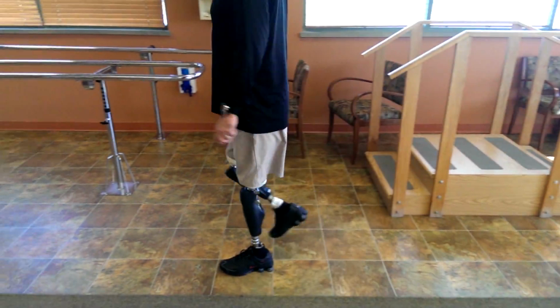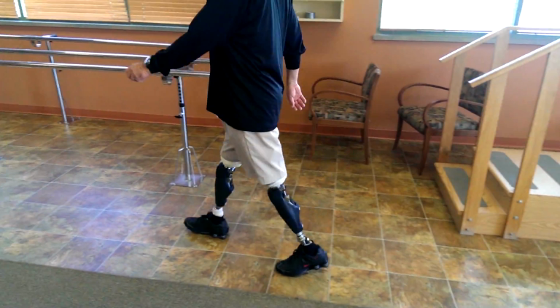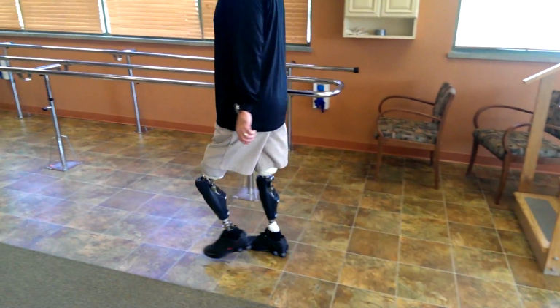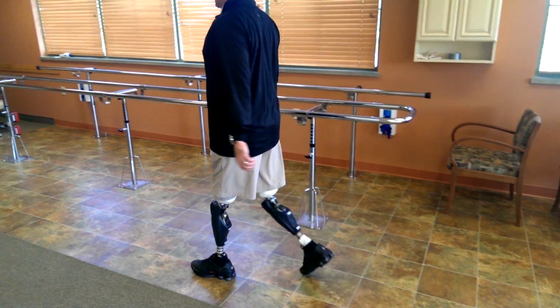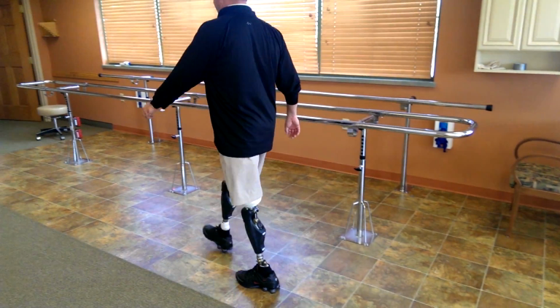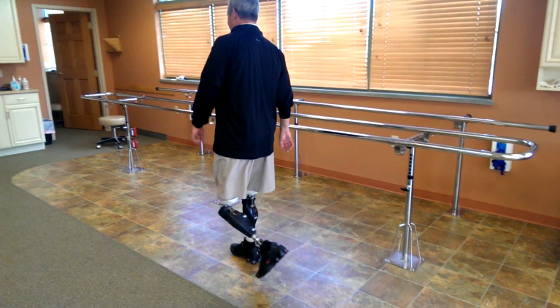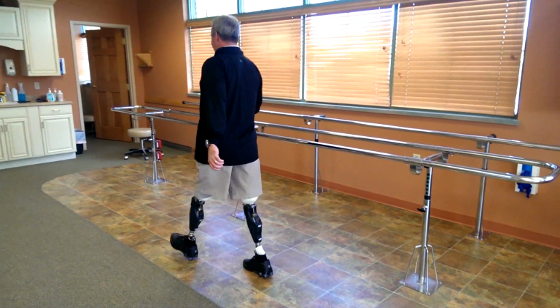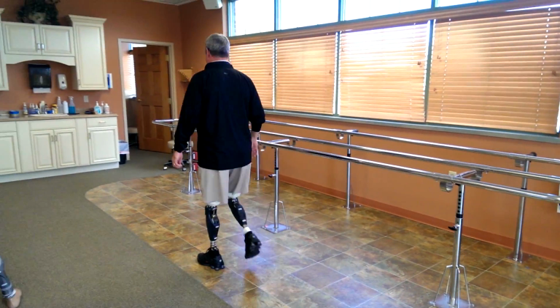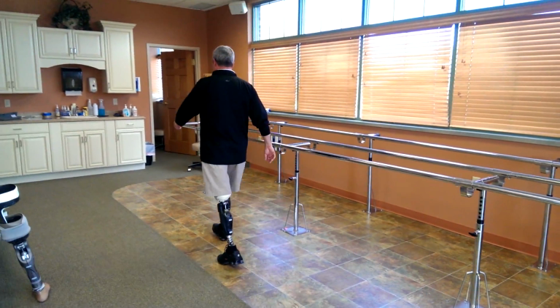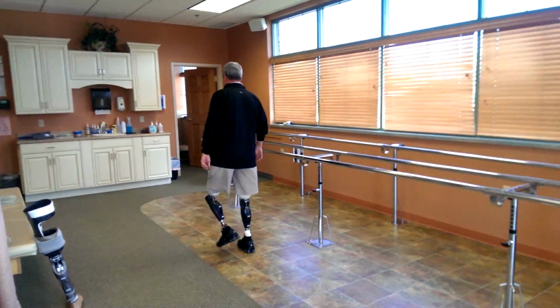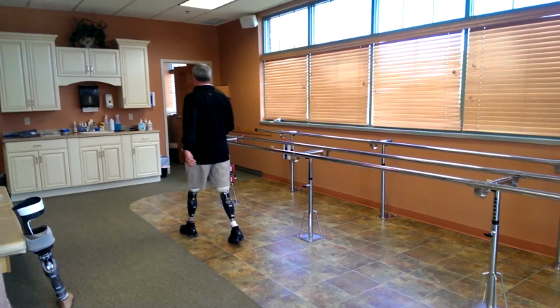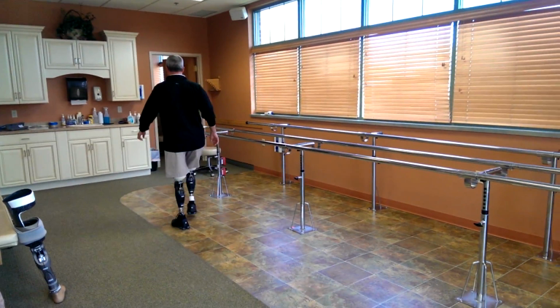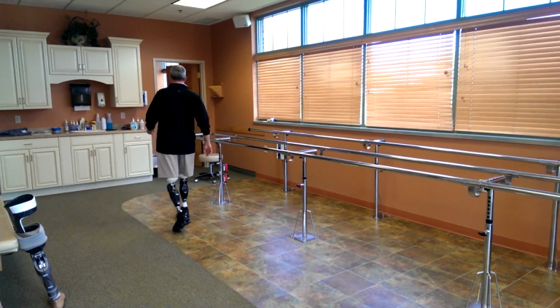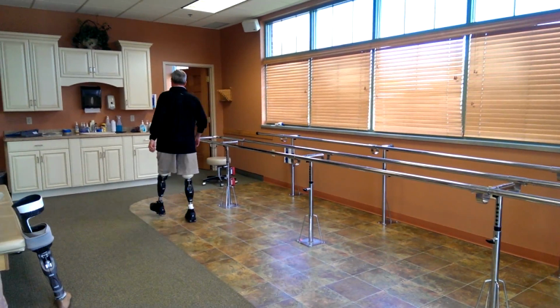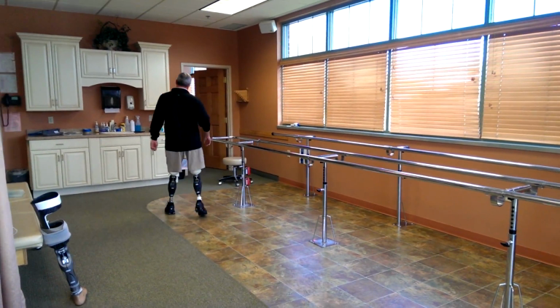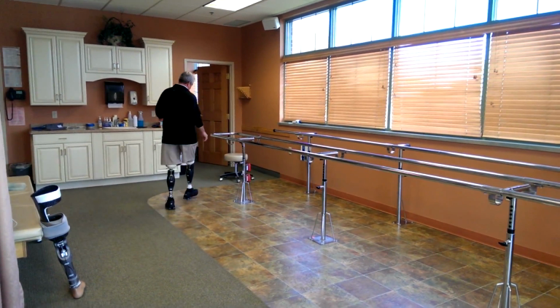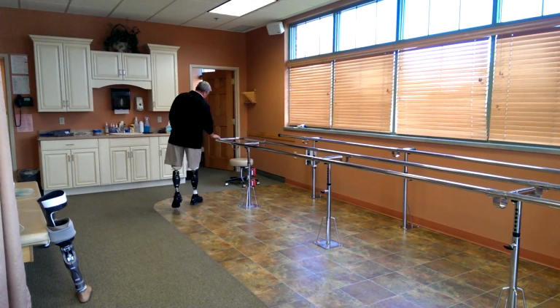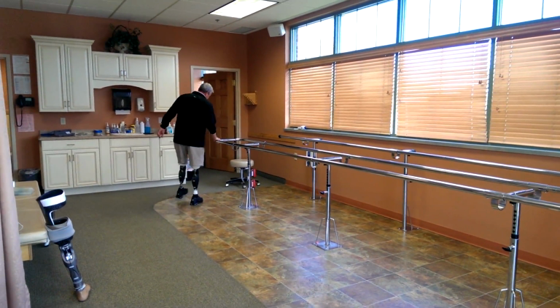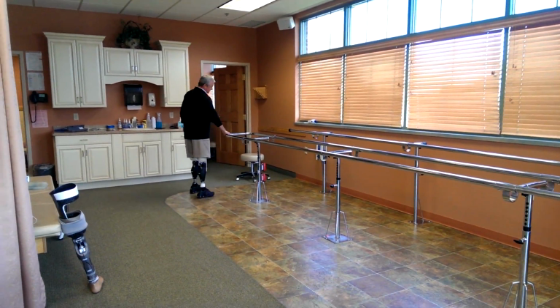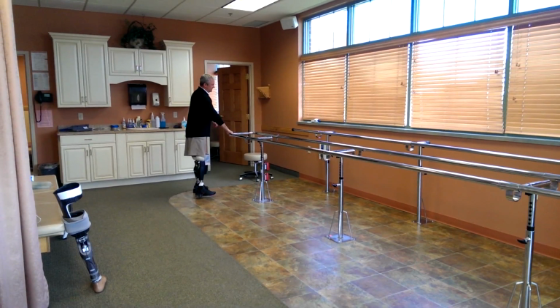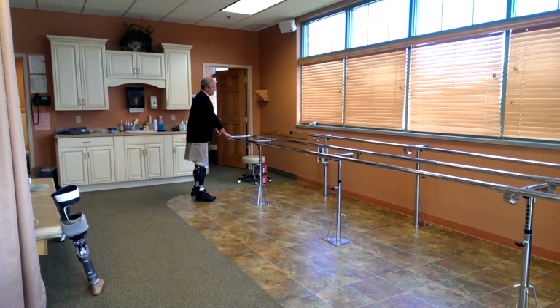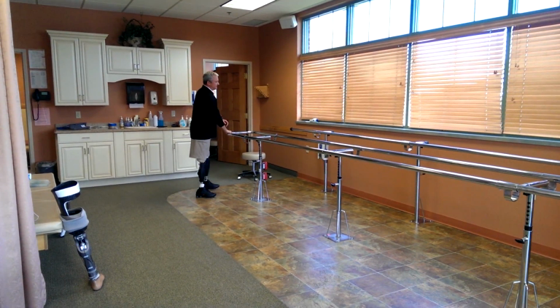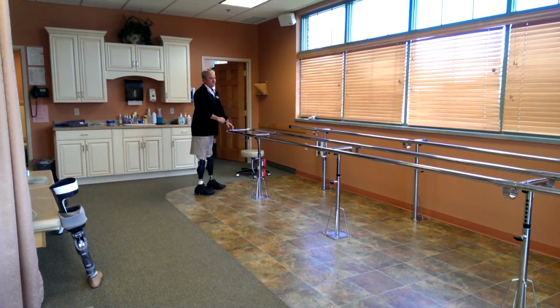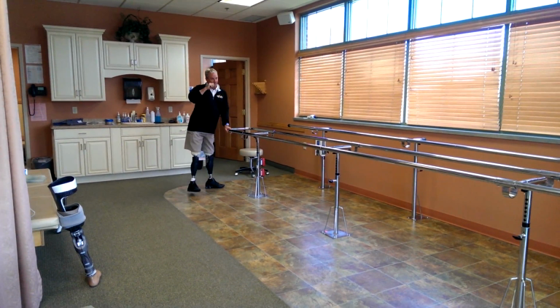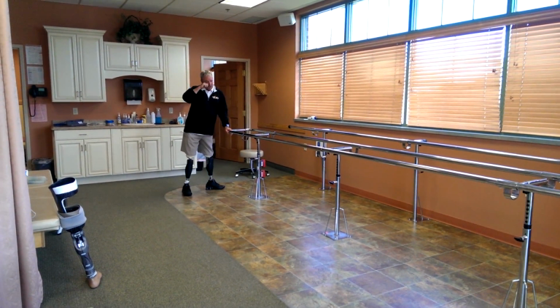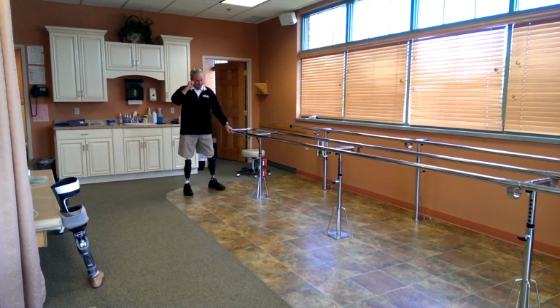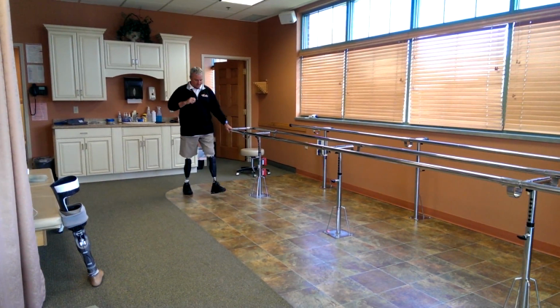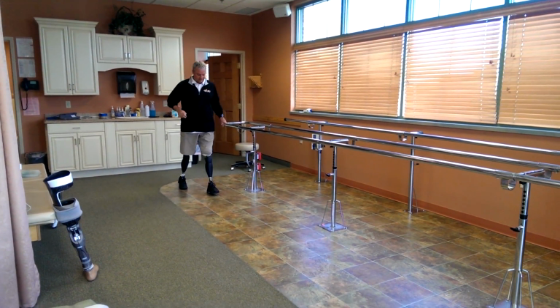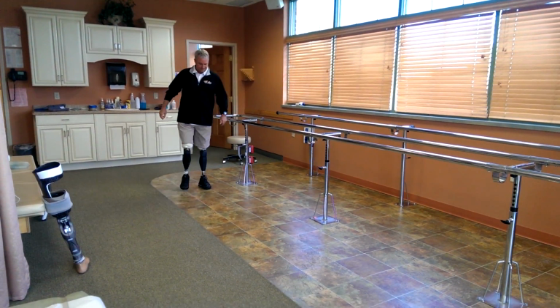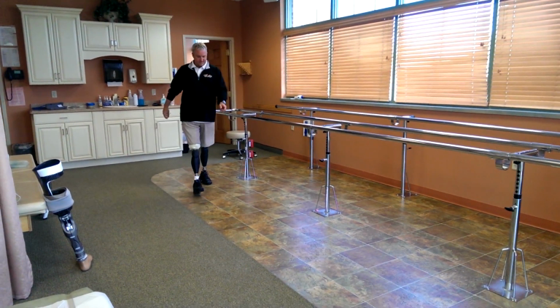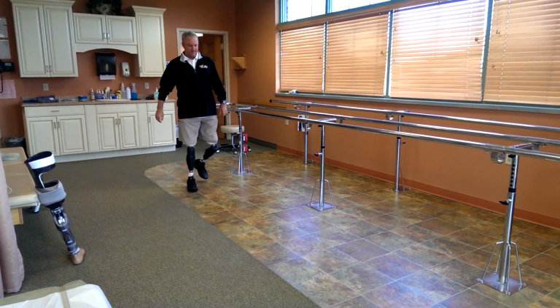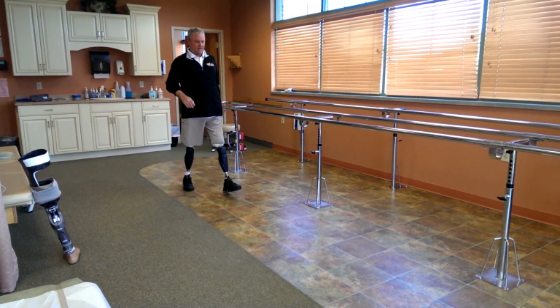An observer notes that he looks taller. The prosthetist explains that one prosthesis was fit to match the overall height, and then the second one was matched to that. Aaron says he doesn't feel taller.